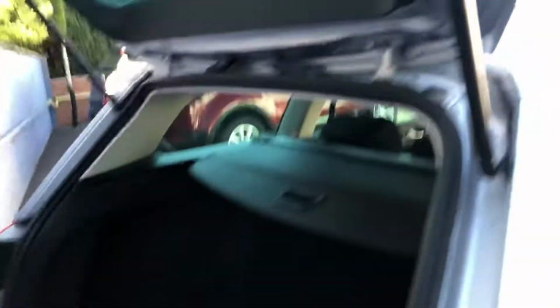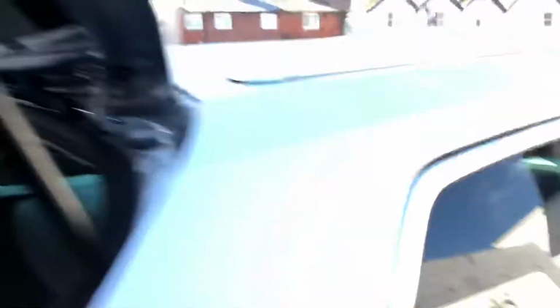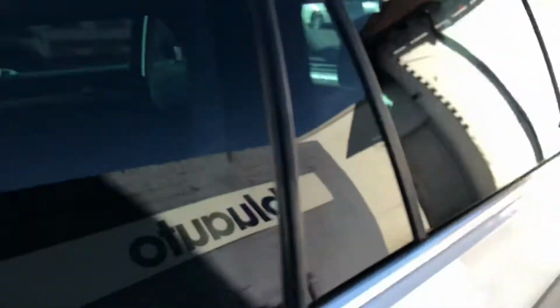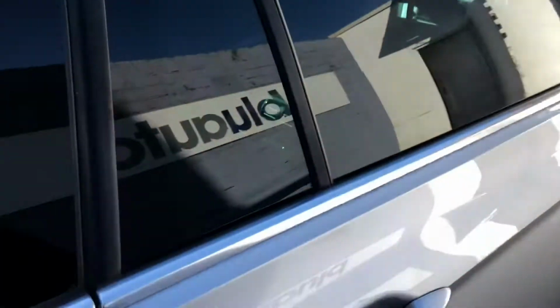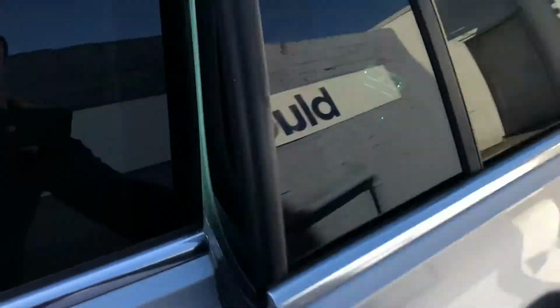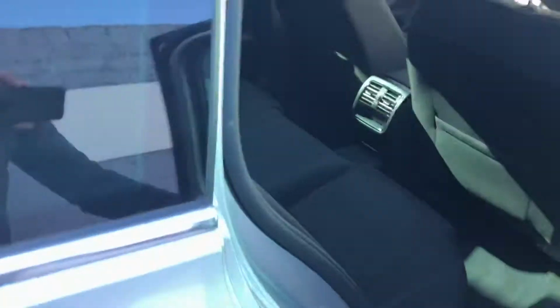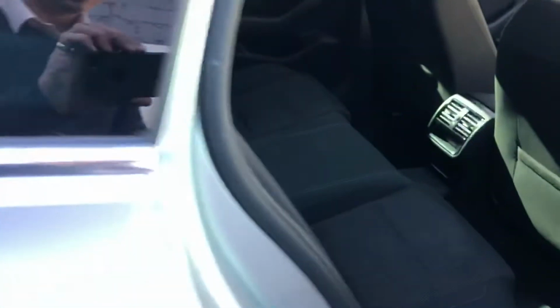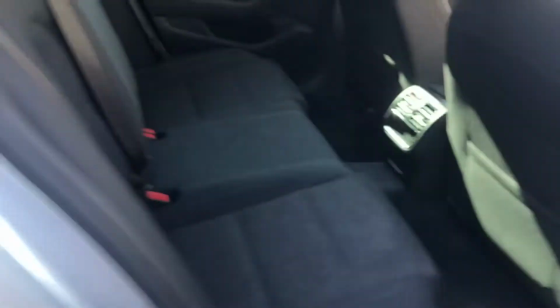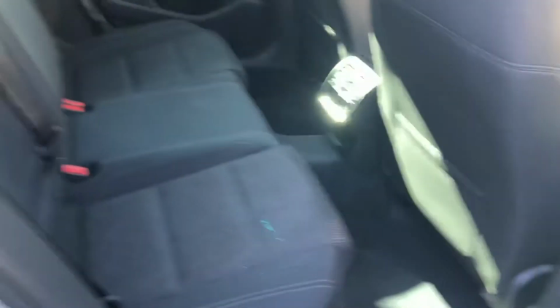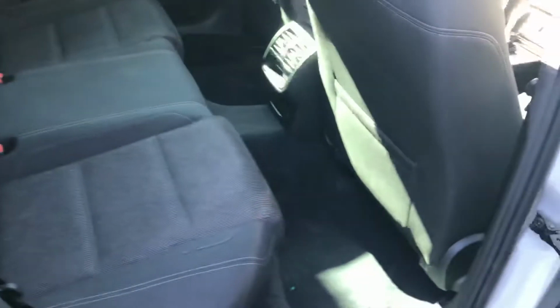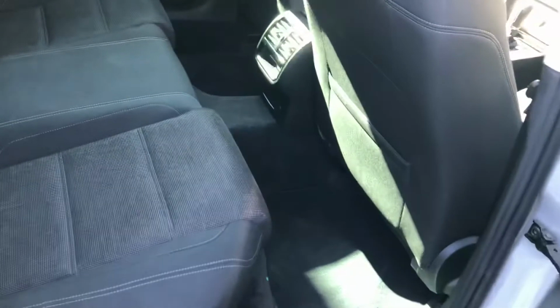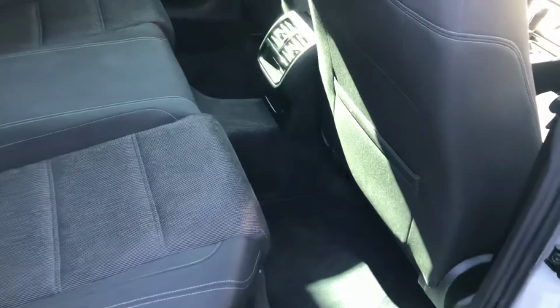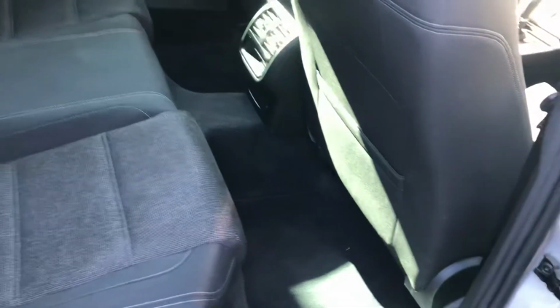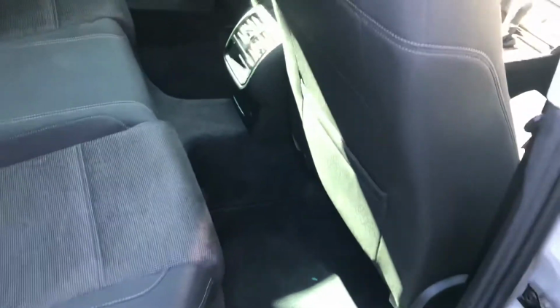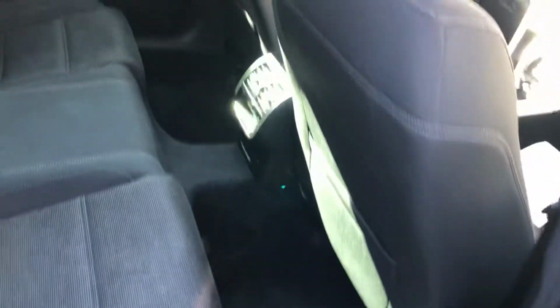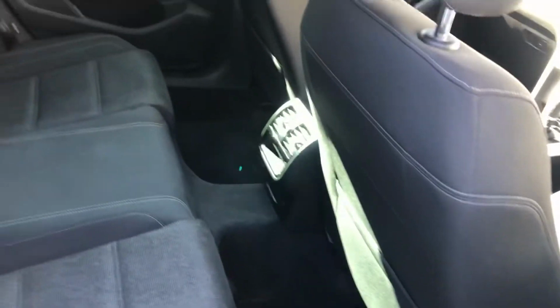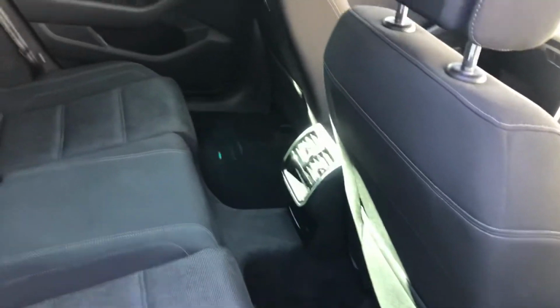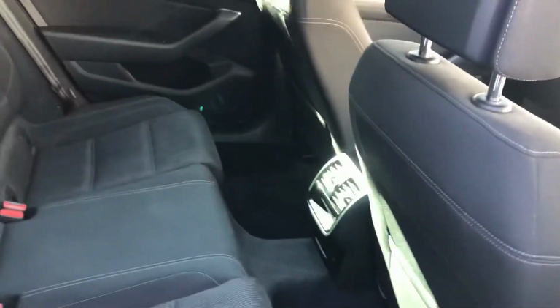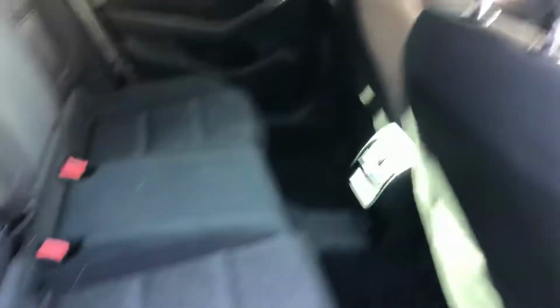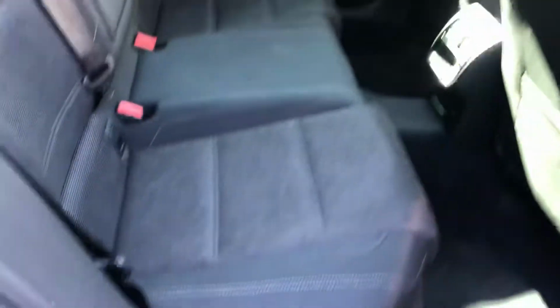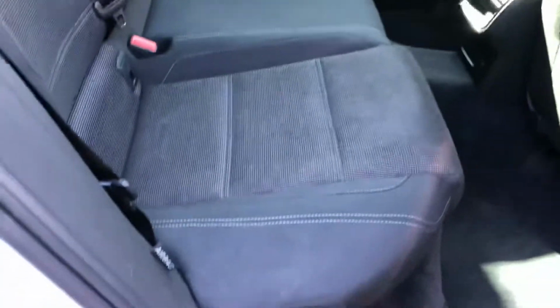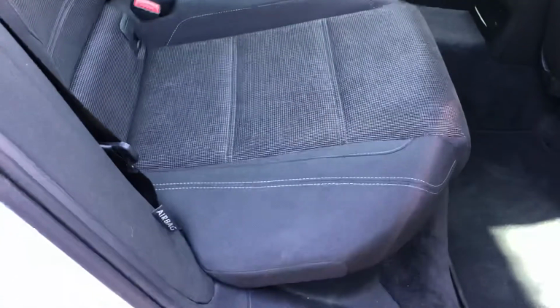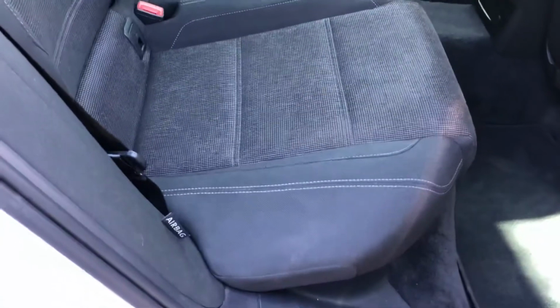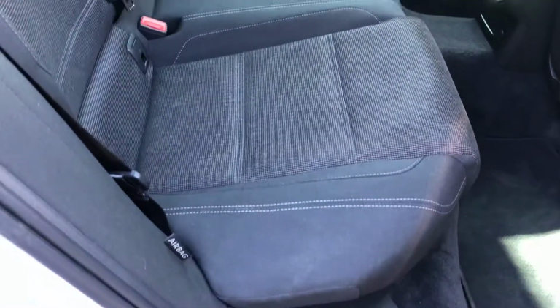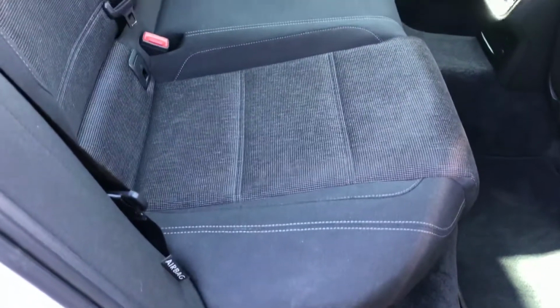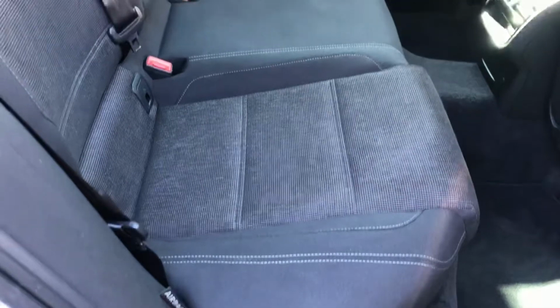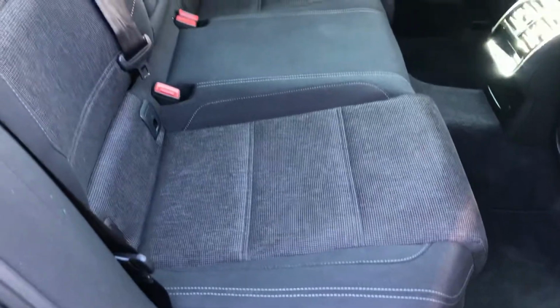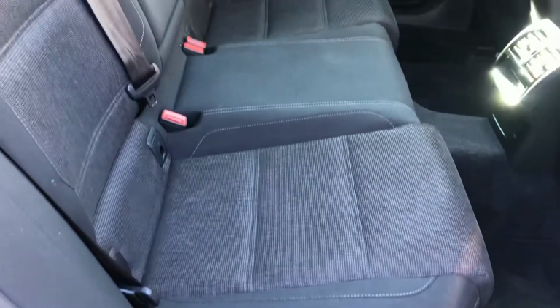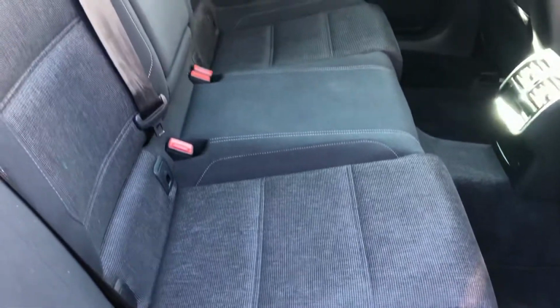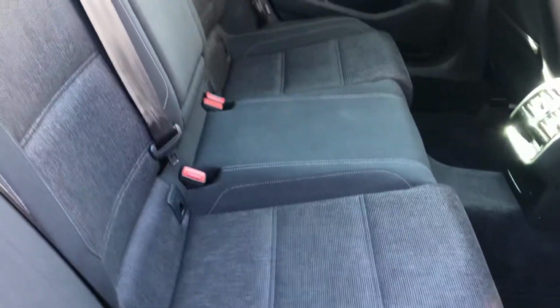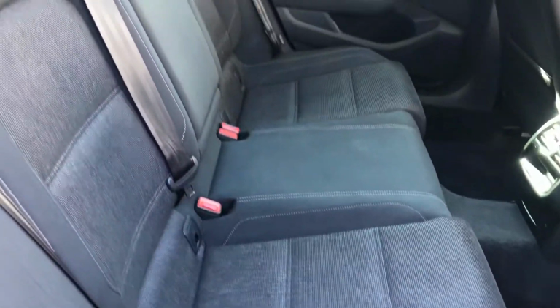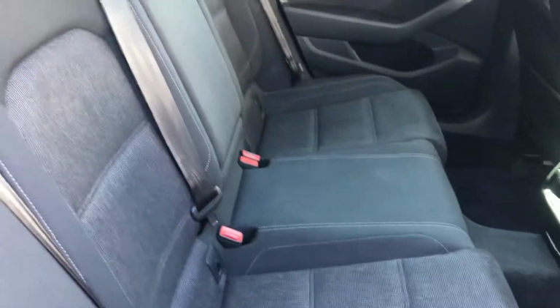Going around now to the rear of the car — first things first, plenty of leg room for those rear passengers, and again the interior is in really good condition.